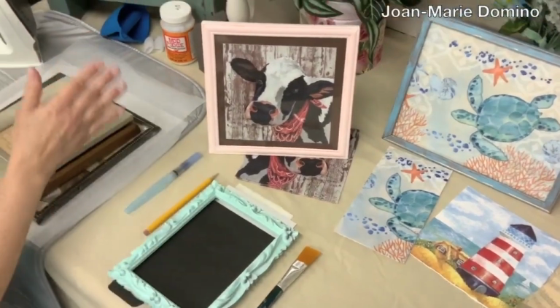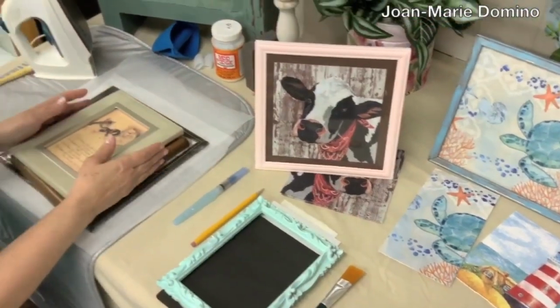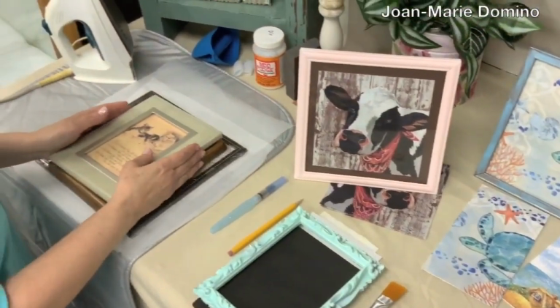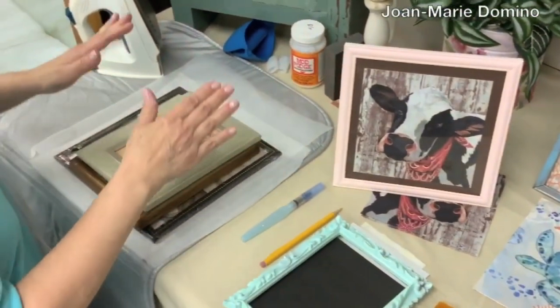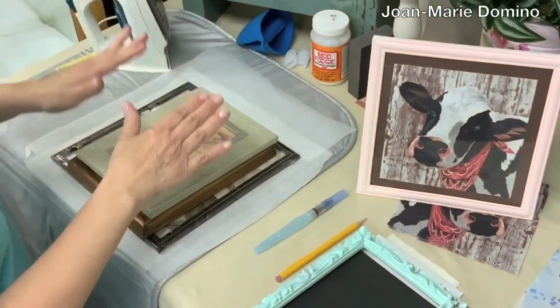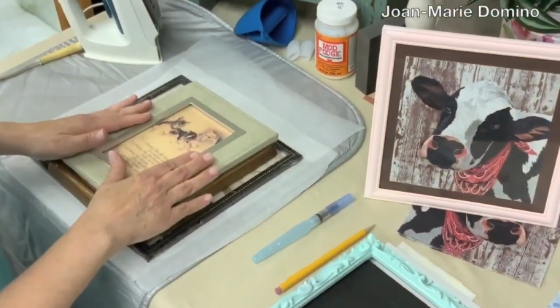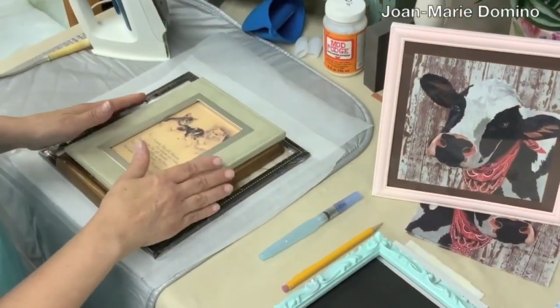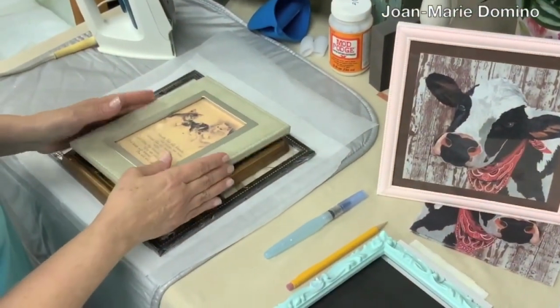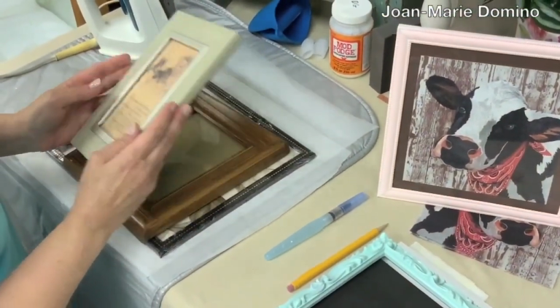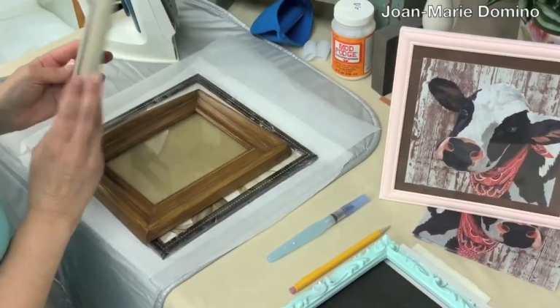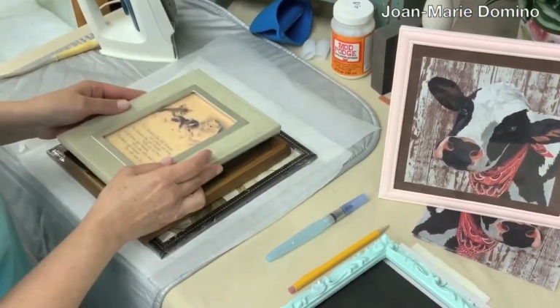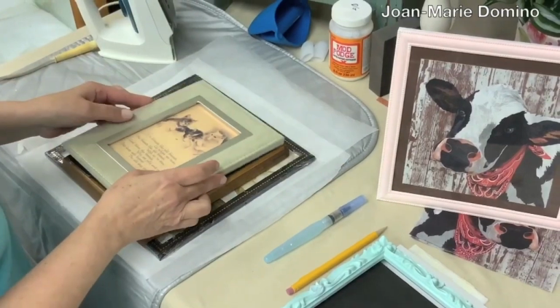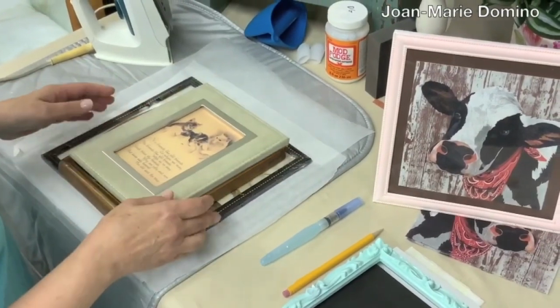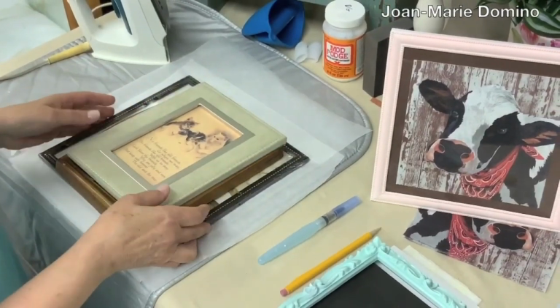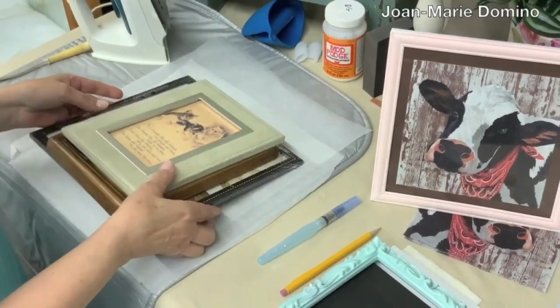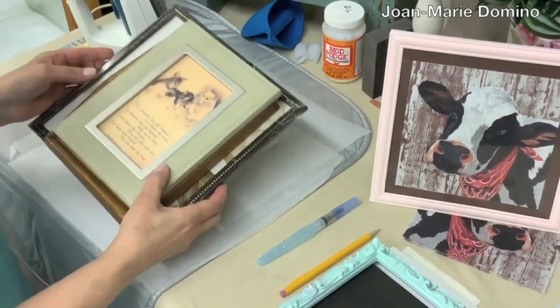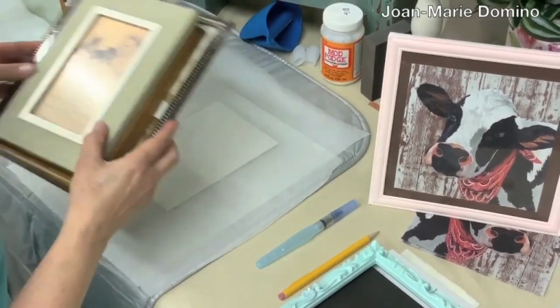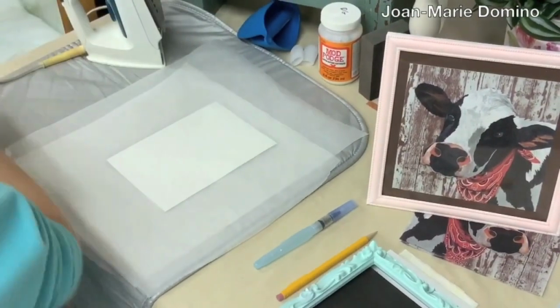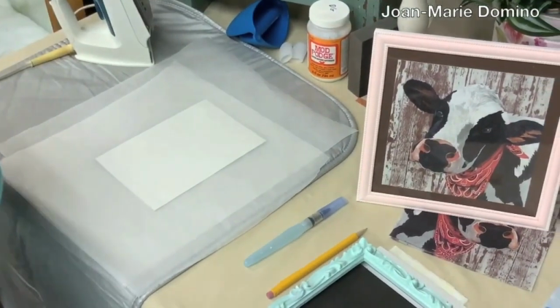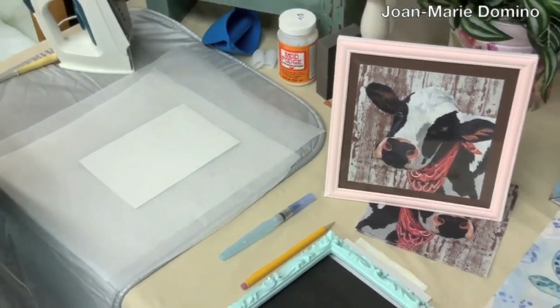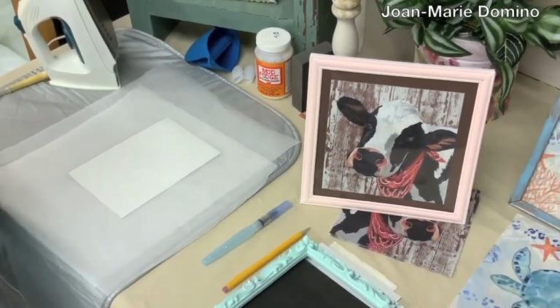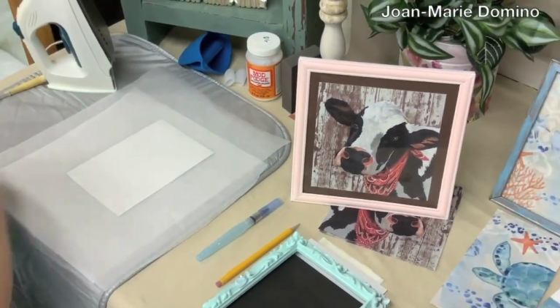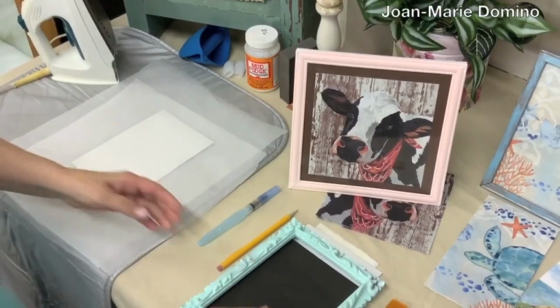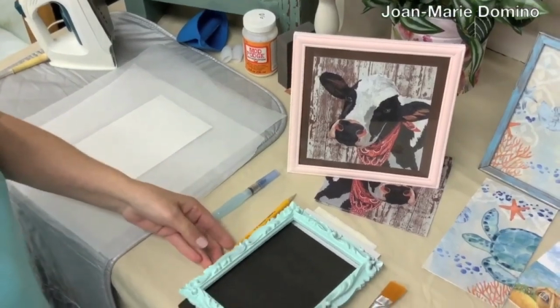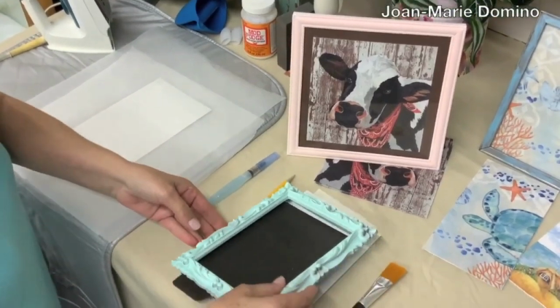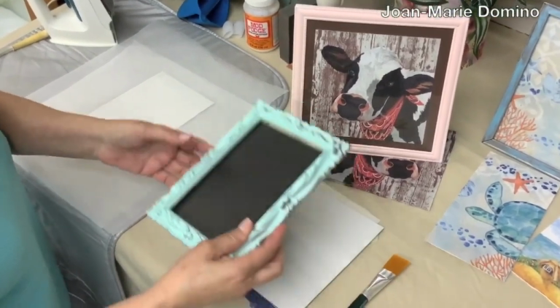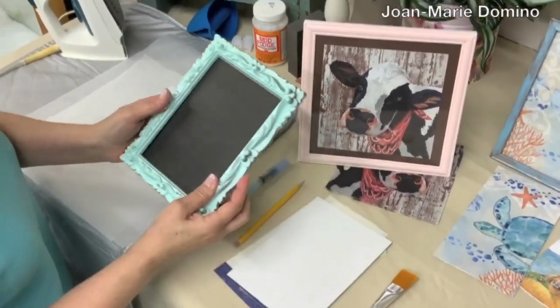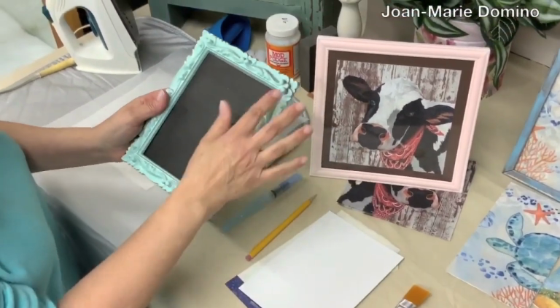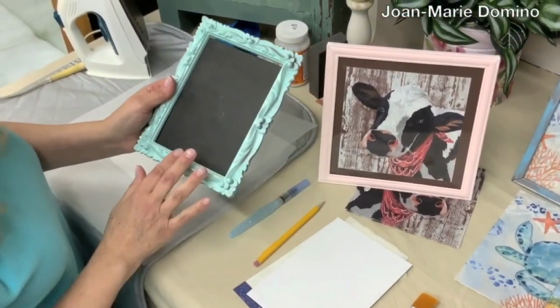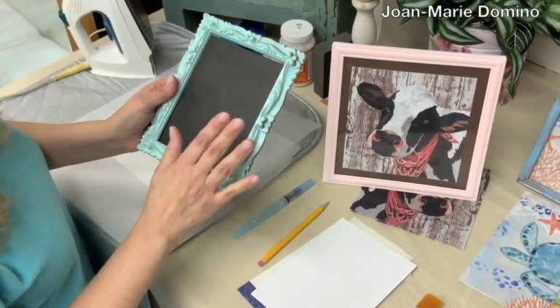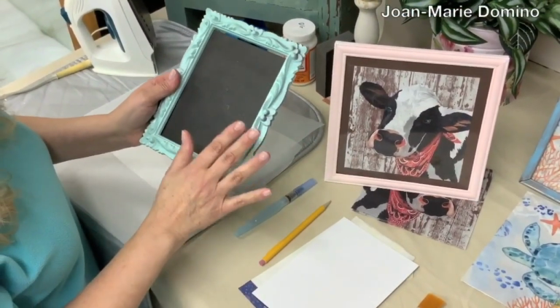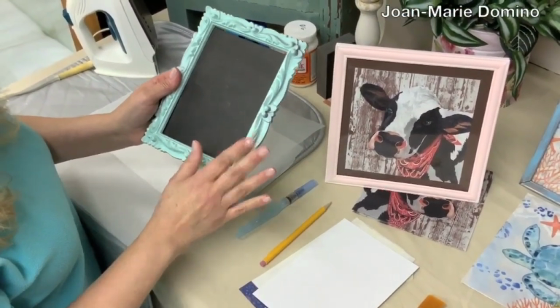The first thing you want to start out with is a frame. Pick a frame that you like. You can look around your house, go to the dollar store, or go to a thrift store and get yourself a frame. This is the frame that I chose — I like the design on it and I like the color.